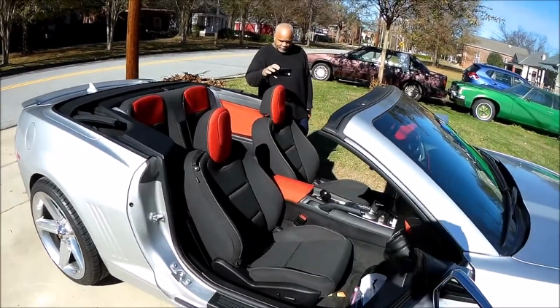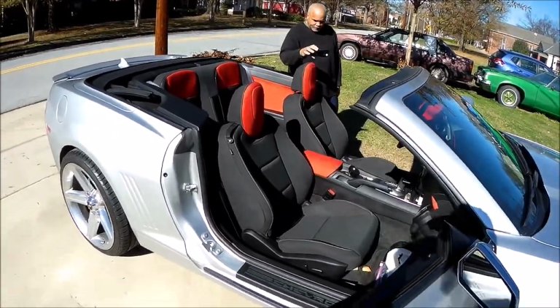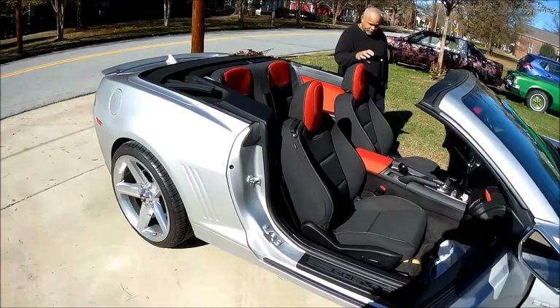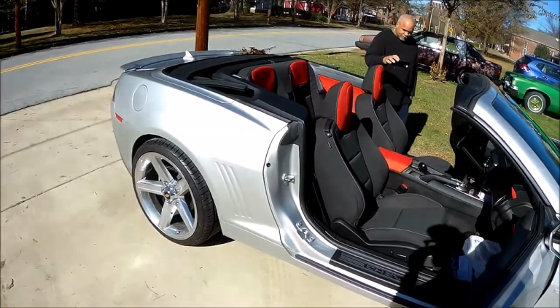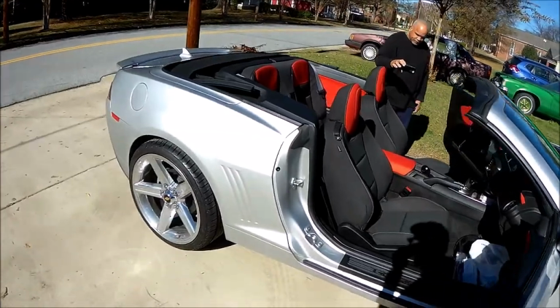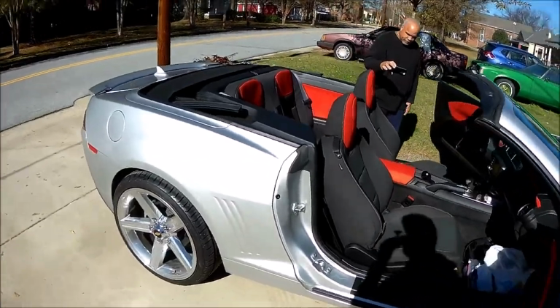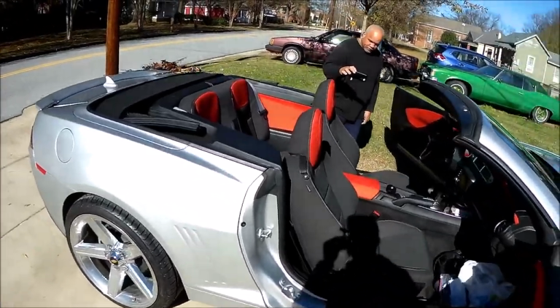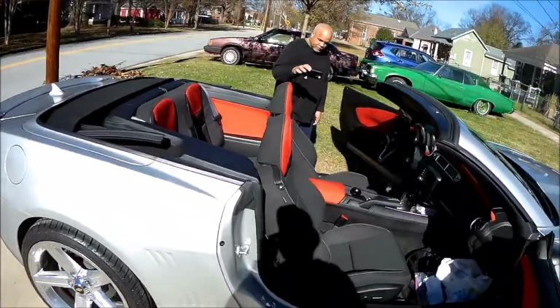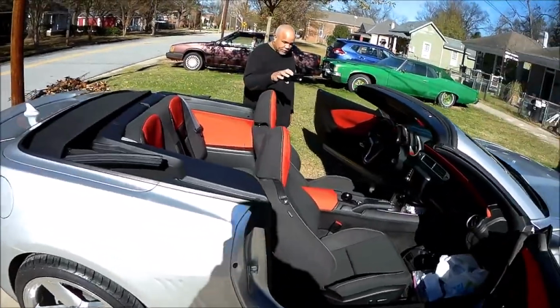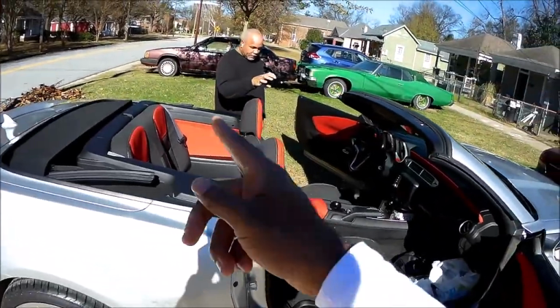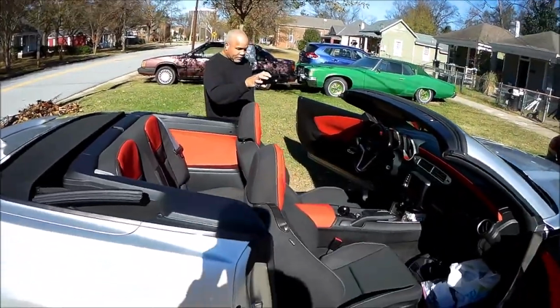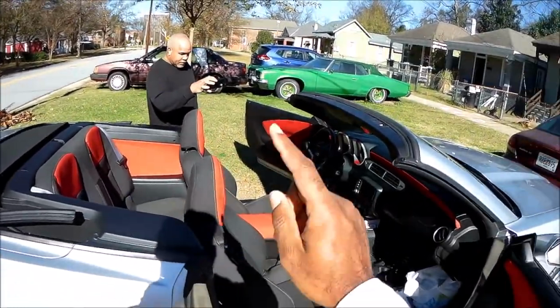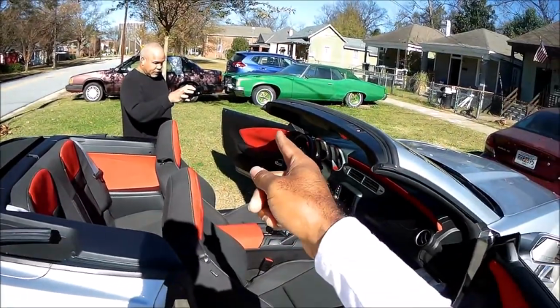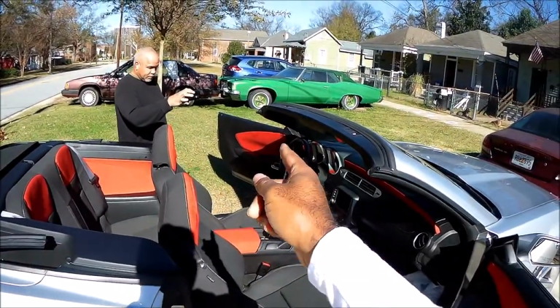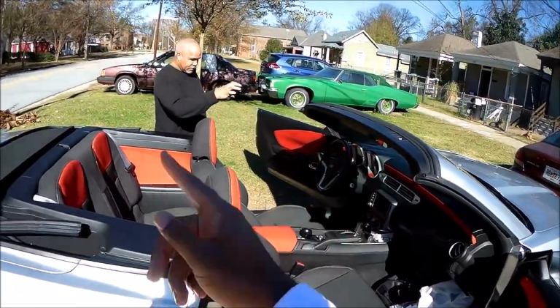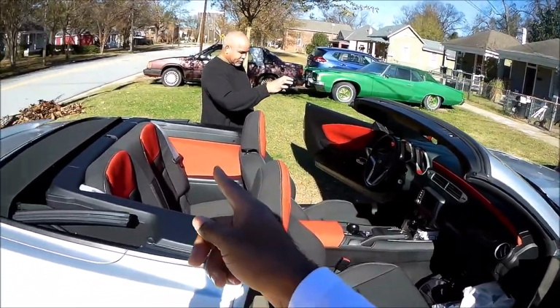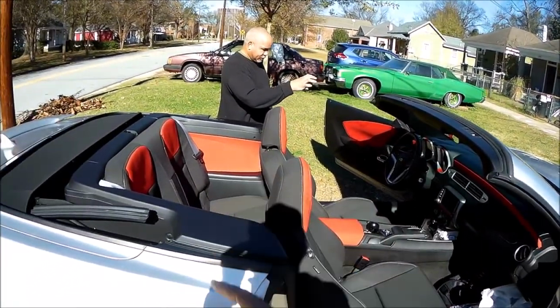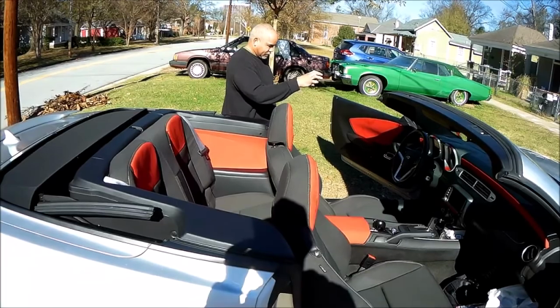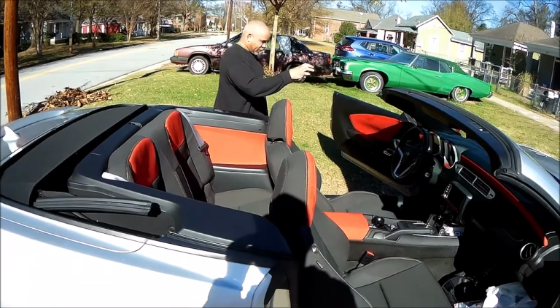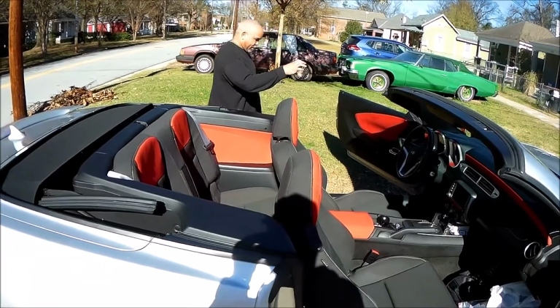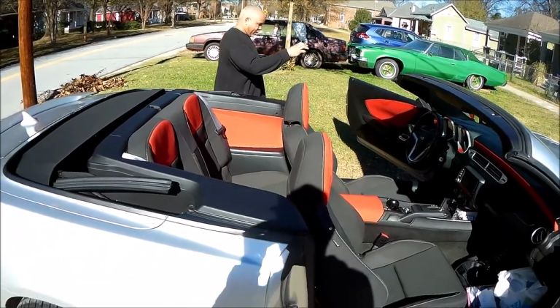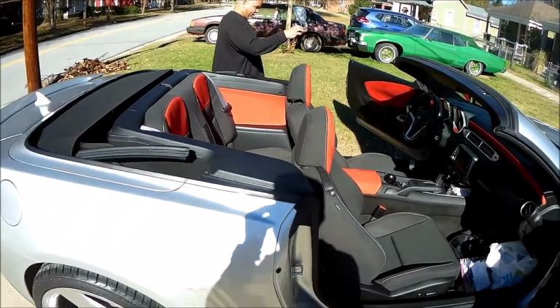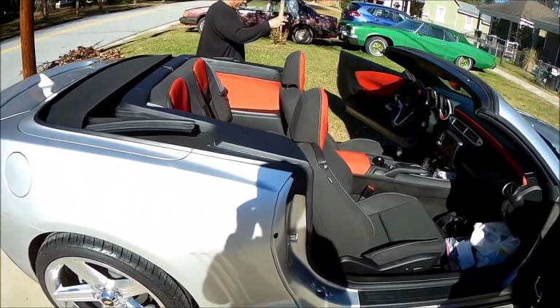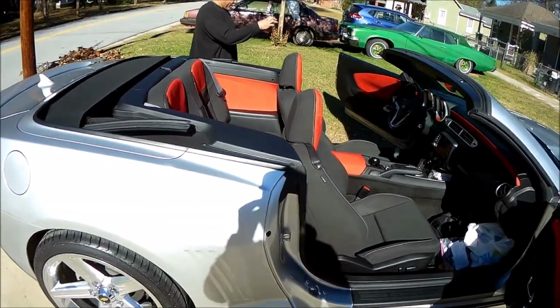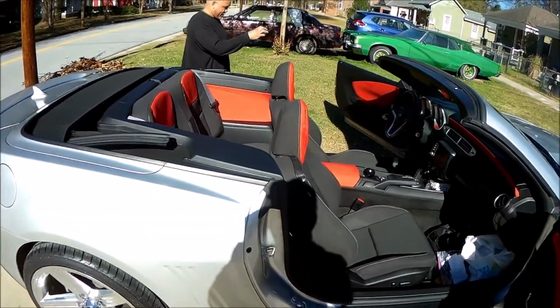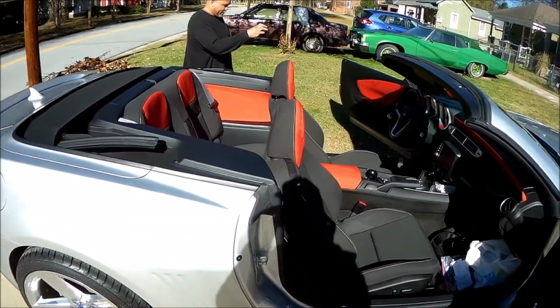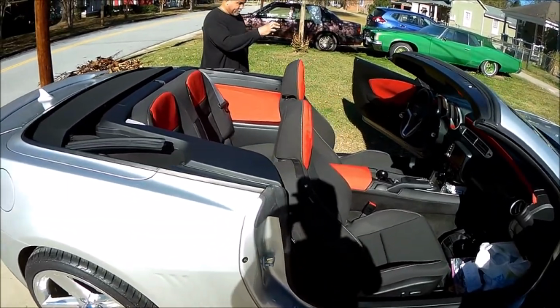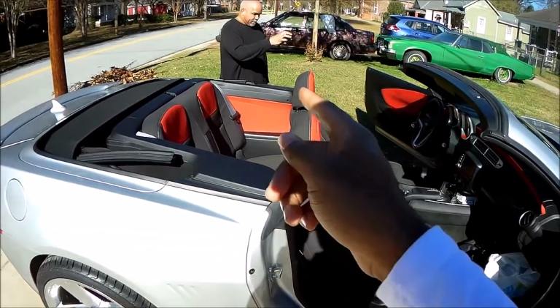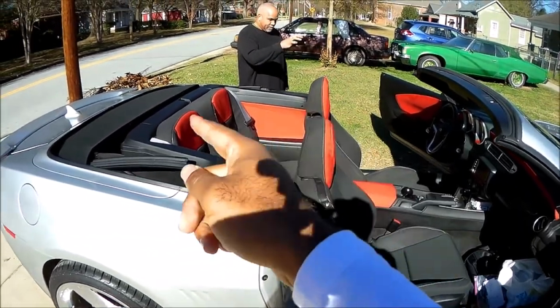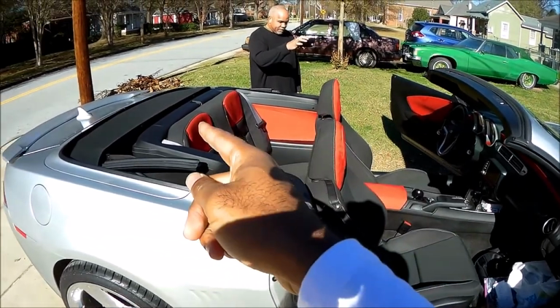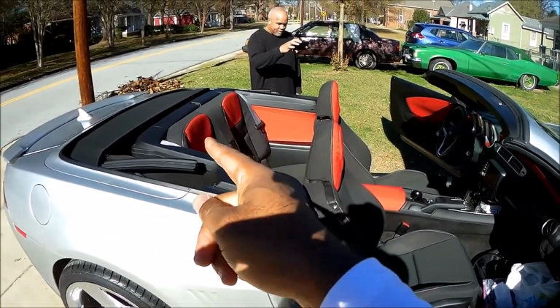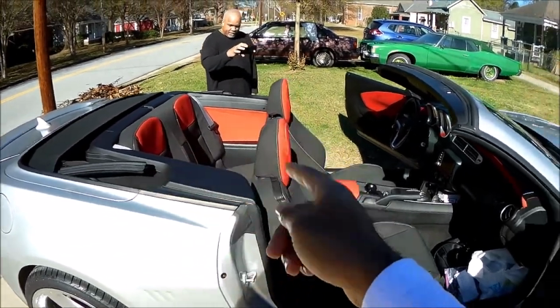I don't think I've seen a Camaro with the inserts in the back. Everybody else gets them in the front but they don't usually get them in the back. So we got the back to go with the headrest.